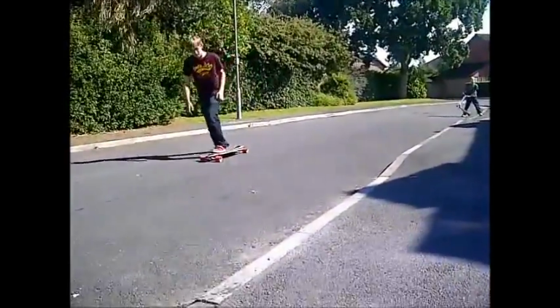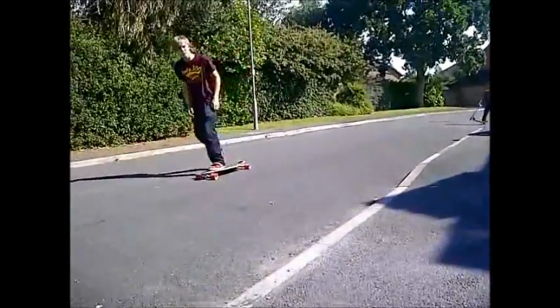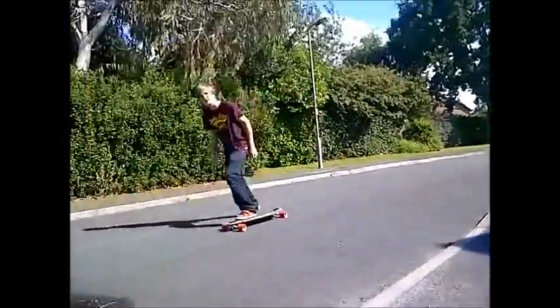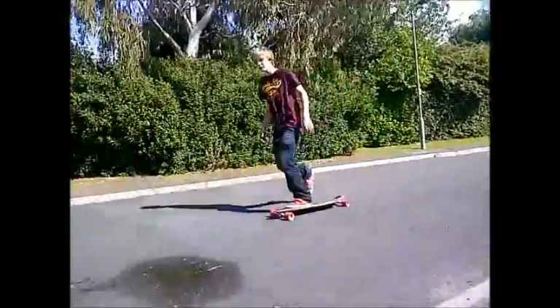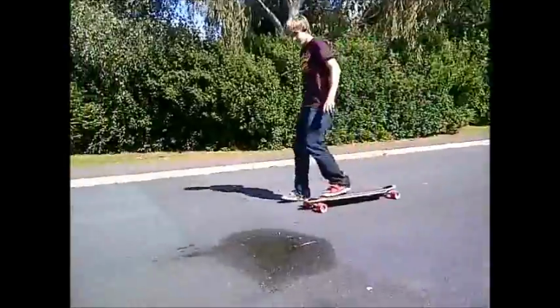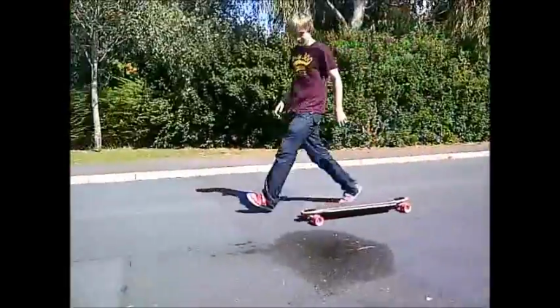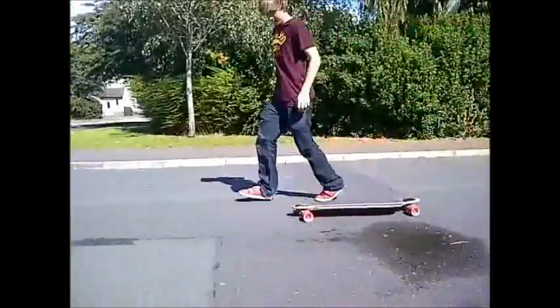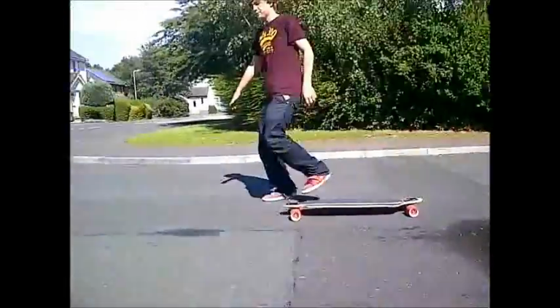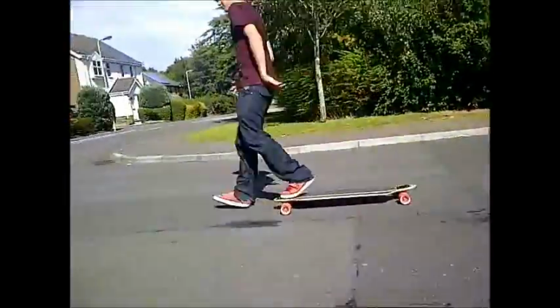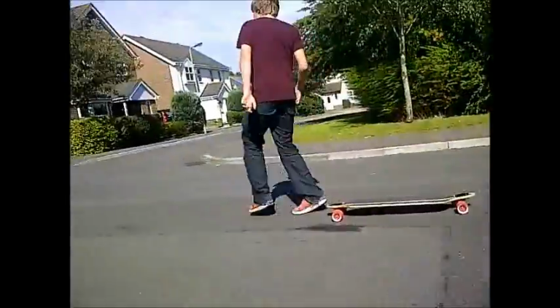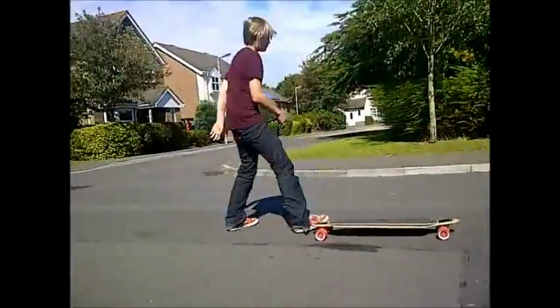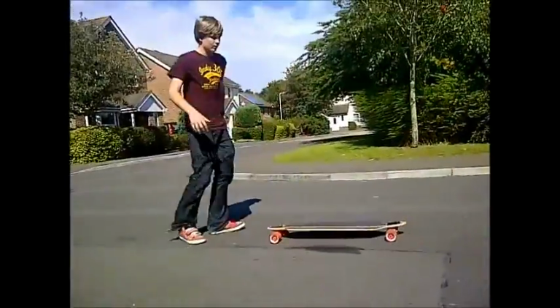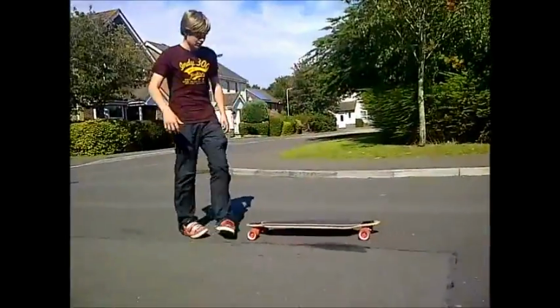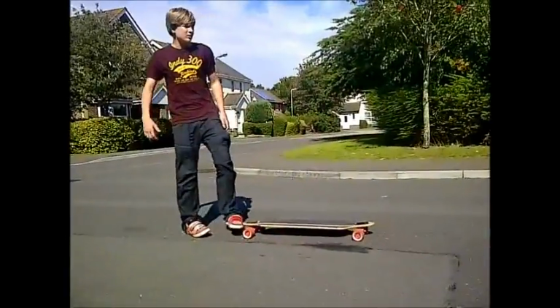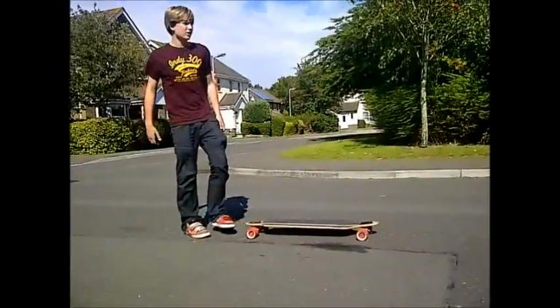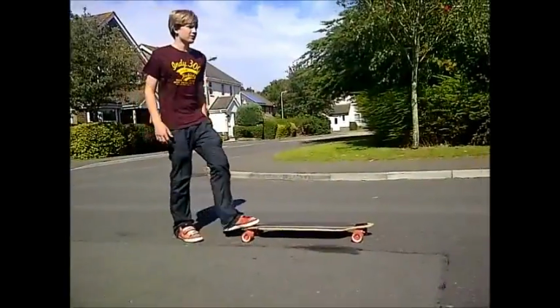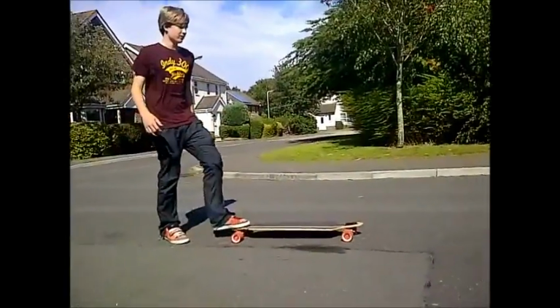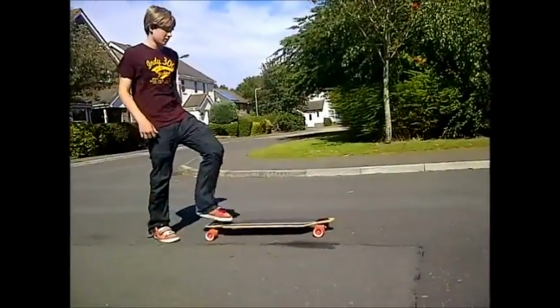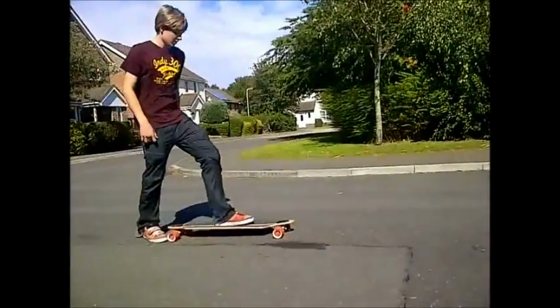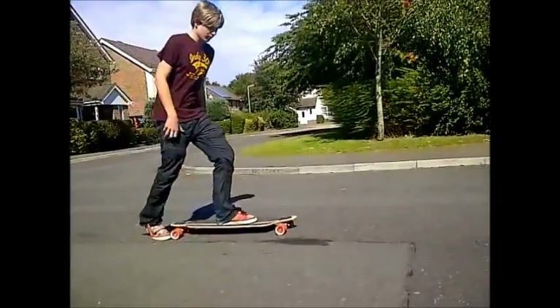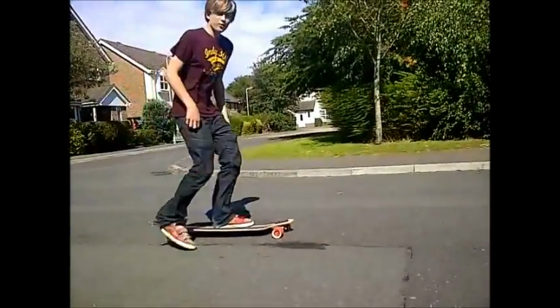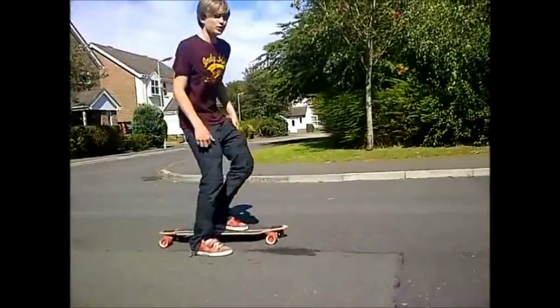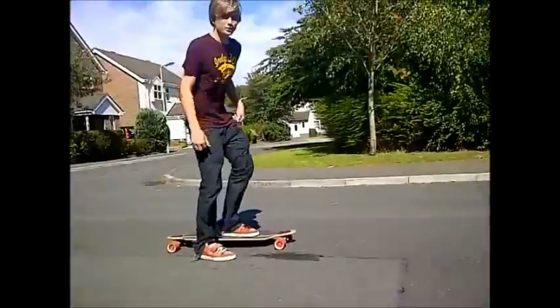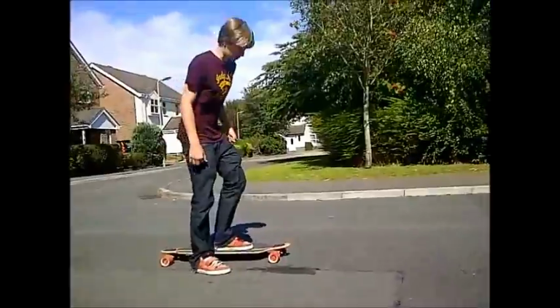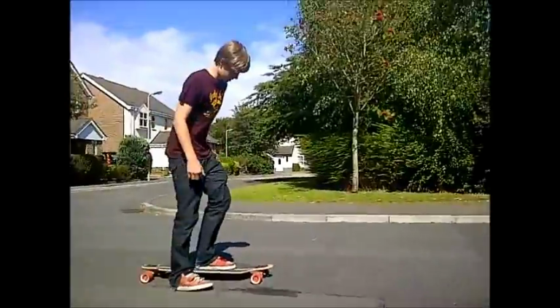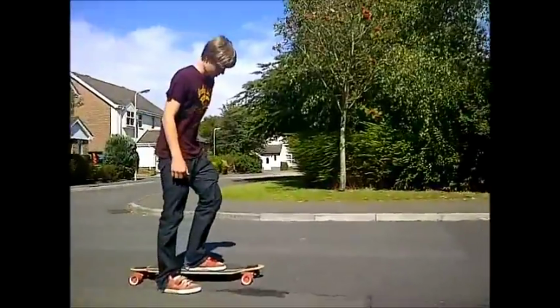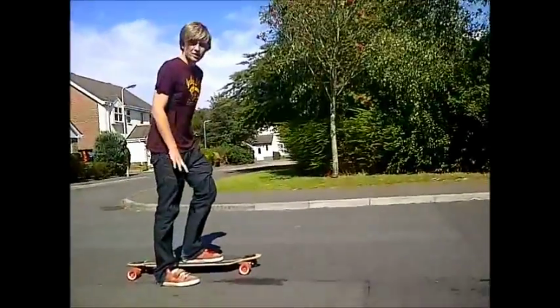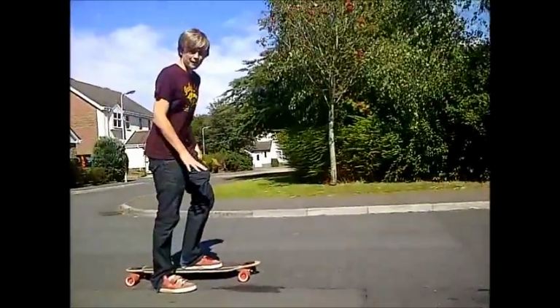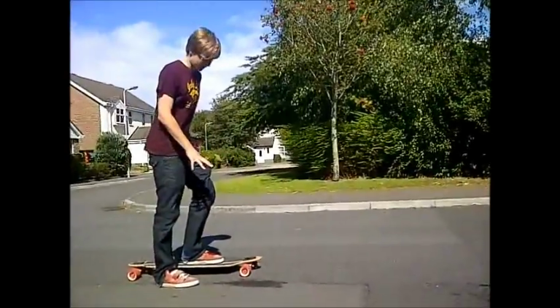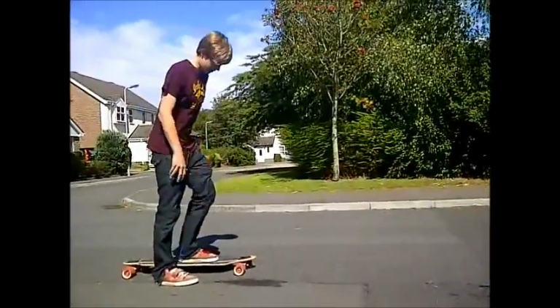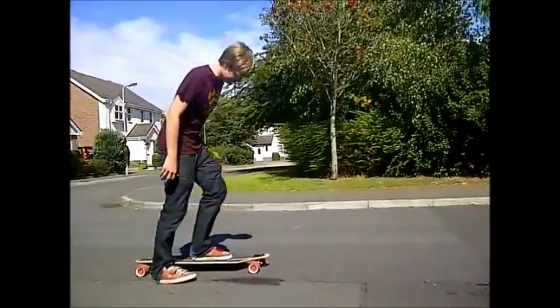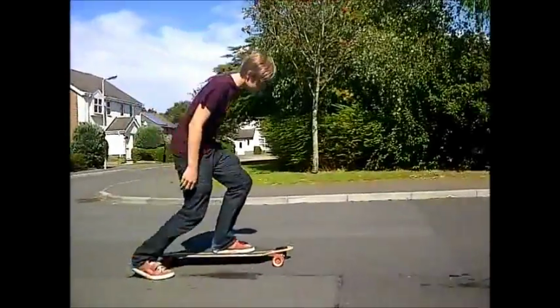Let's do that again. Front foot three quarters of it on the board, back foot push.